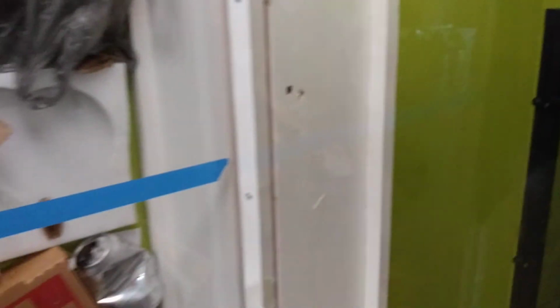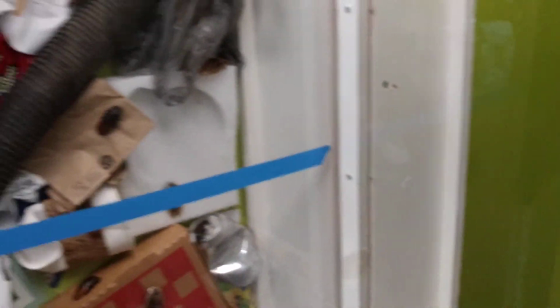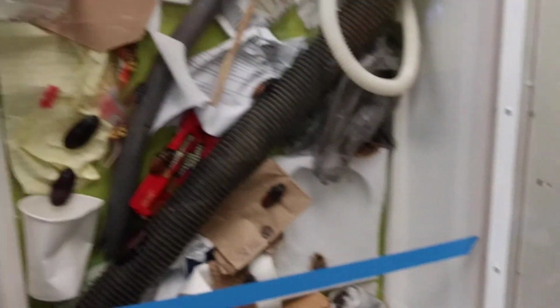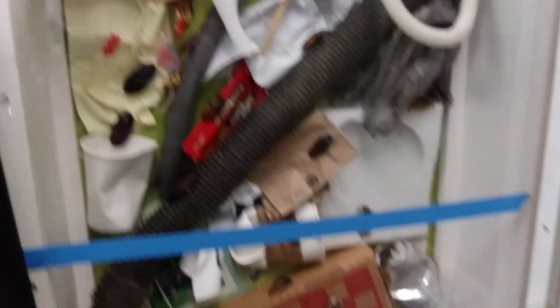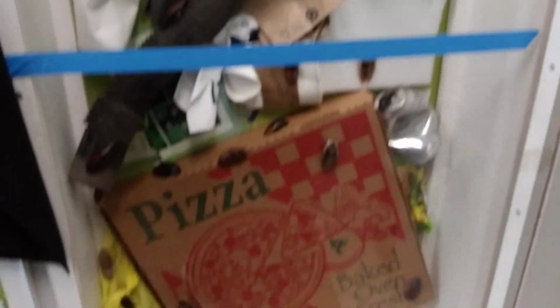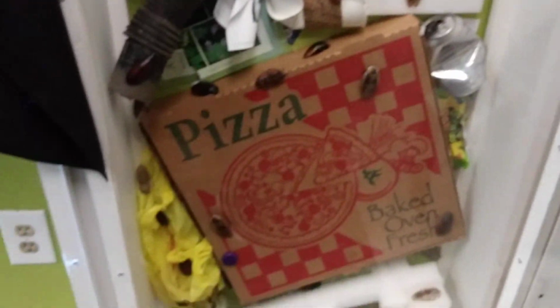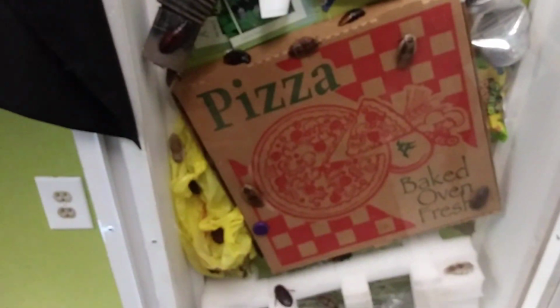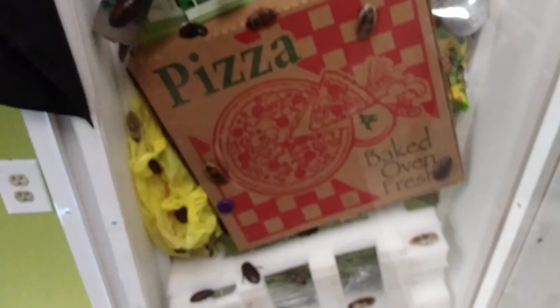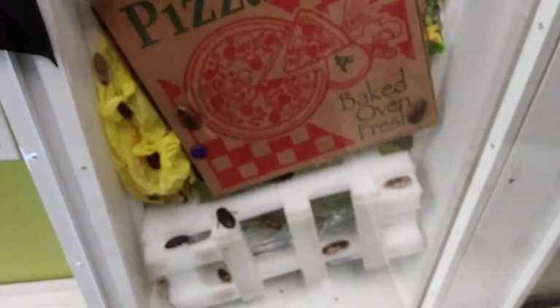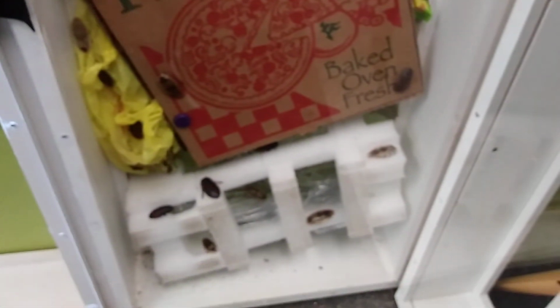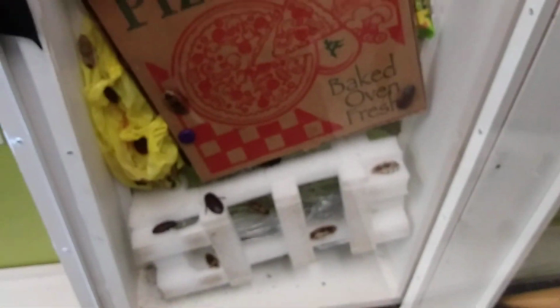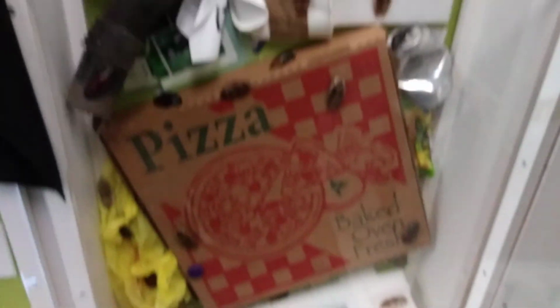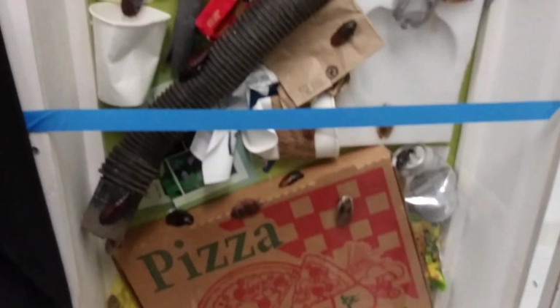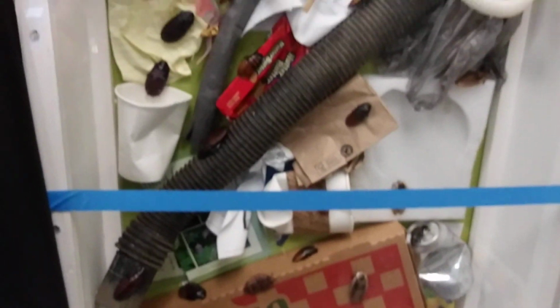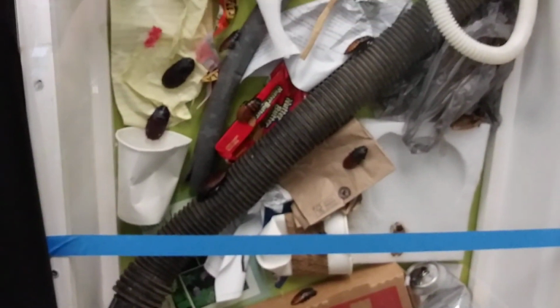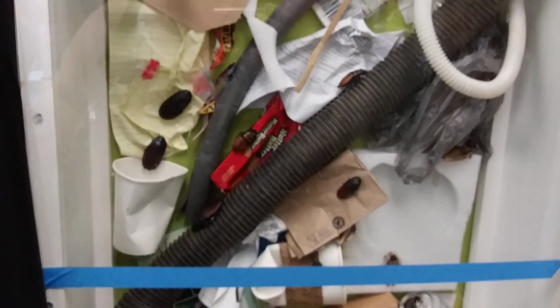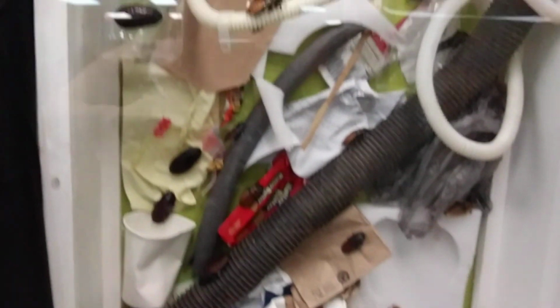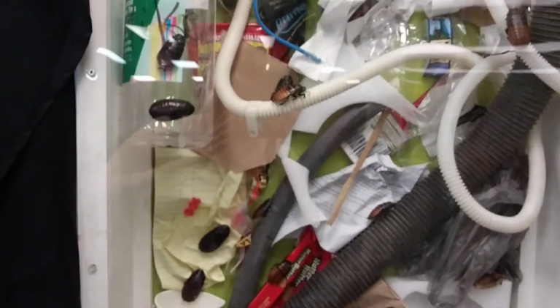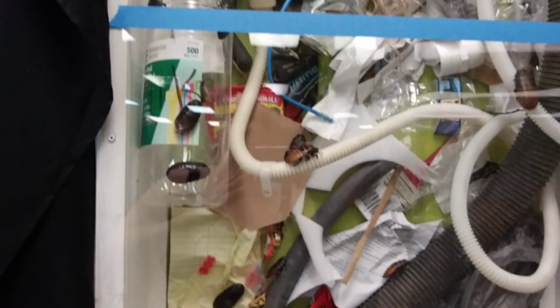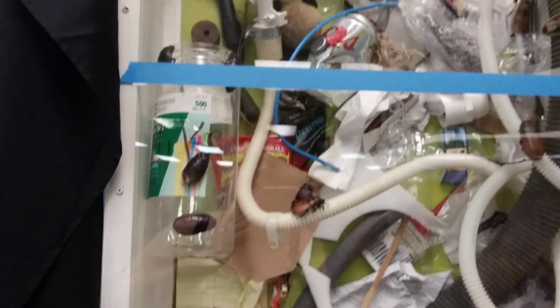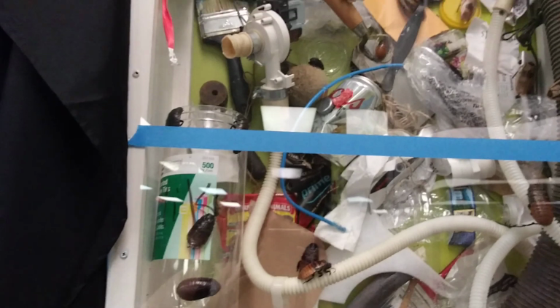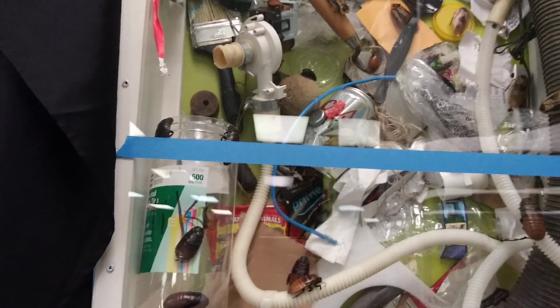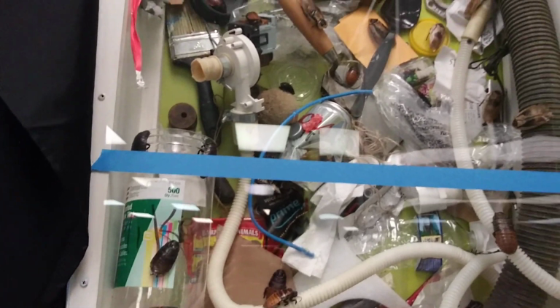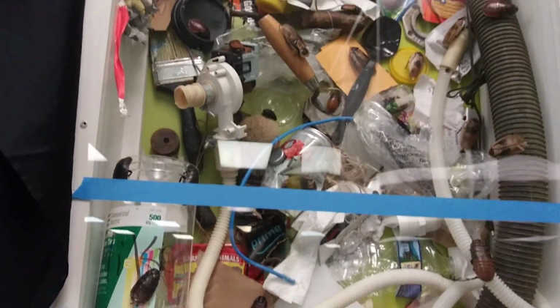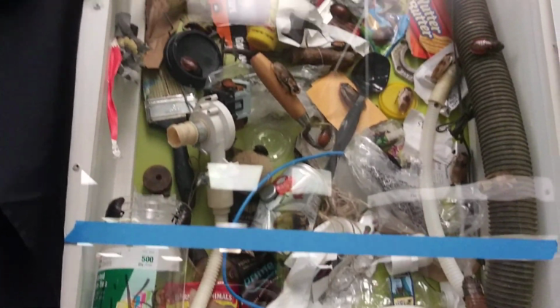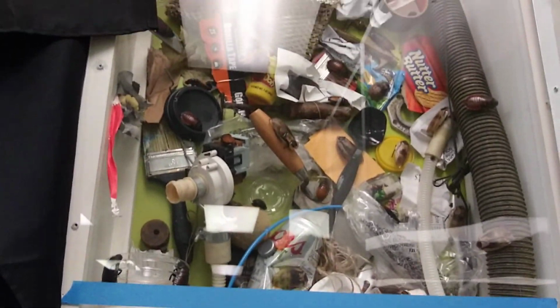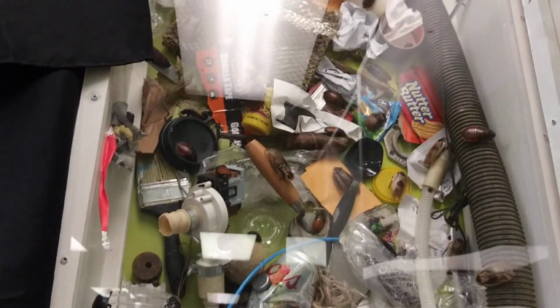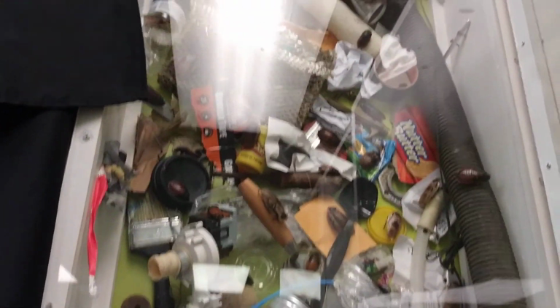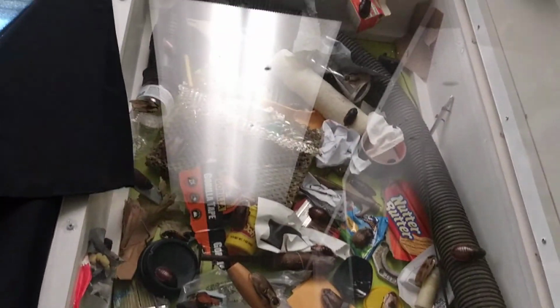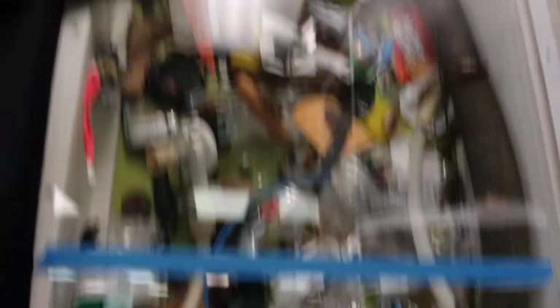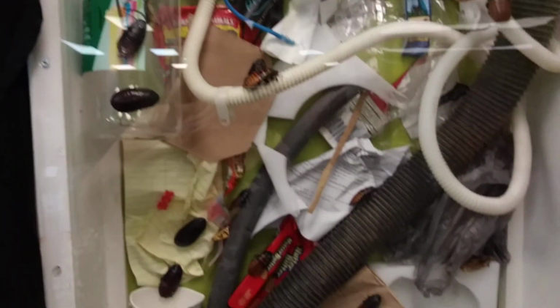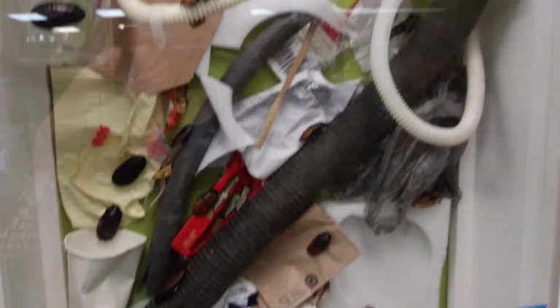Look at this — a wall full of bugs. Dead bugs. And trash. I don't know what the sense of that is.